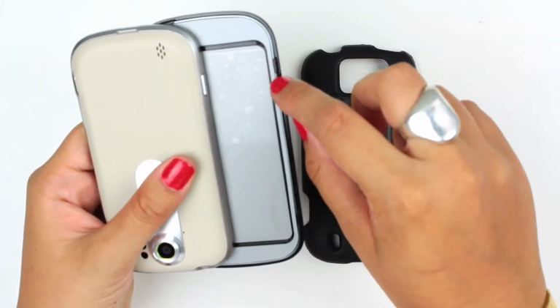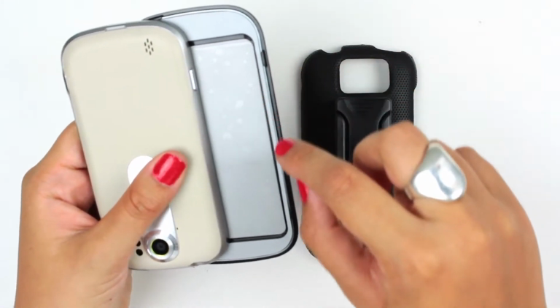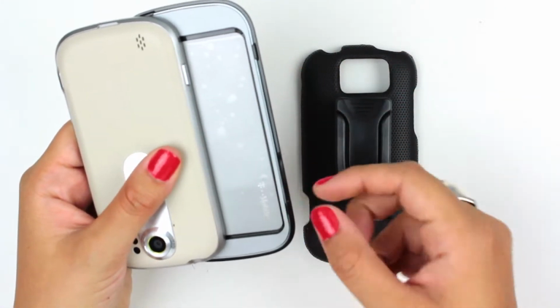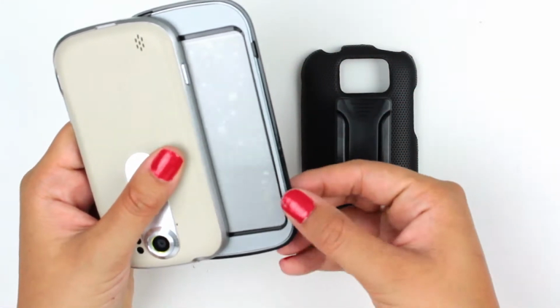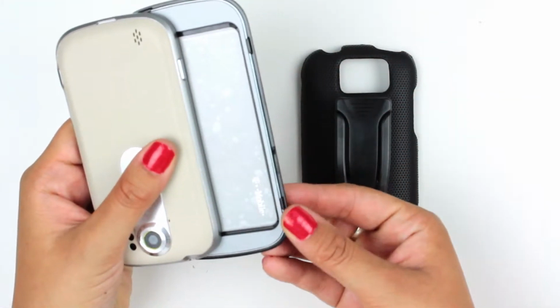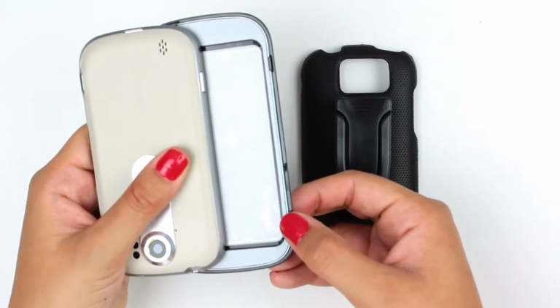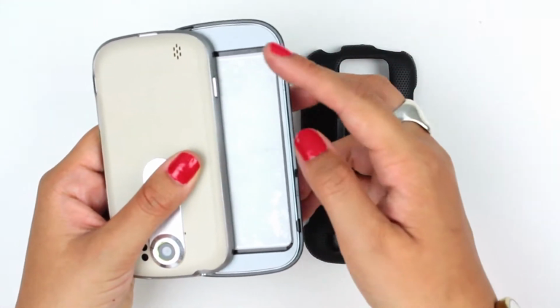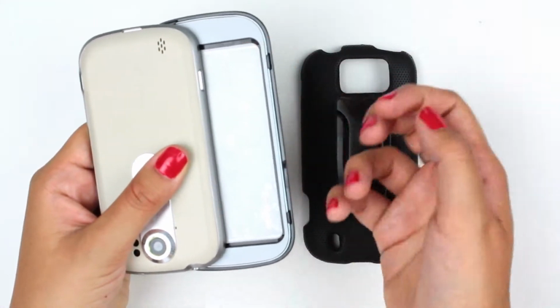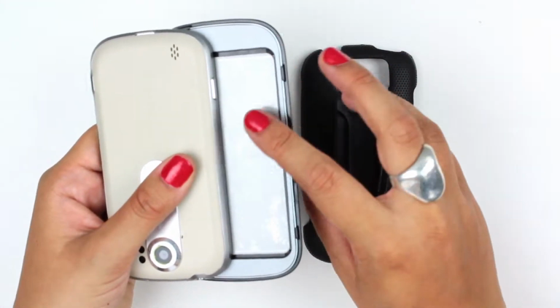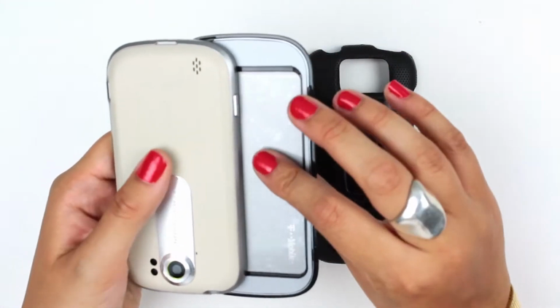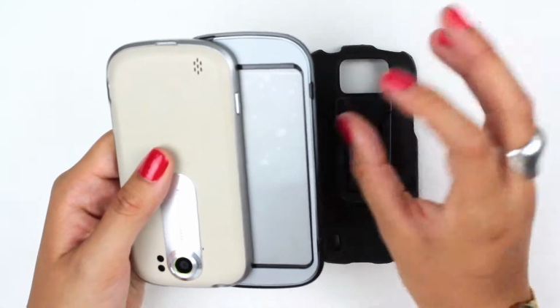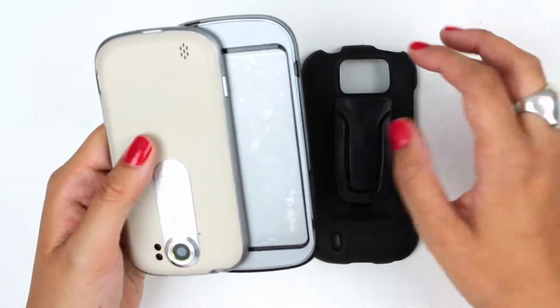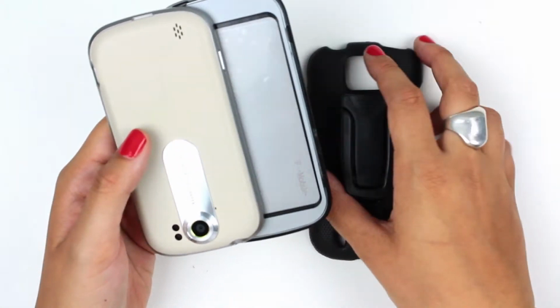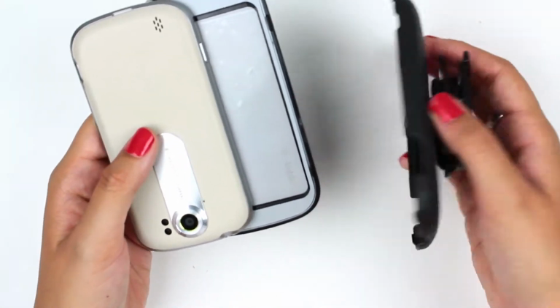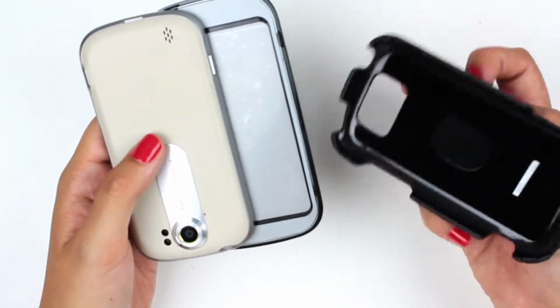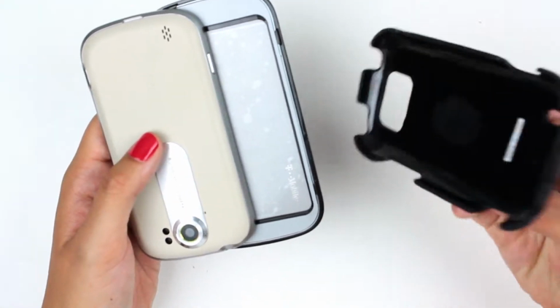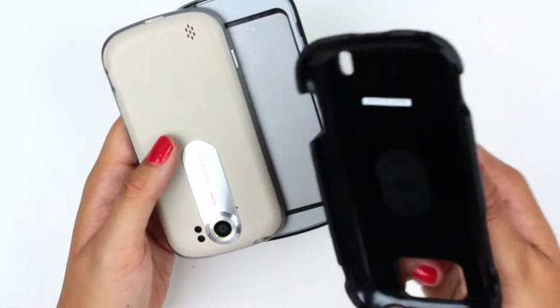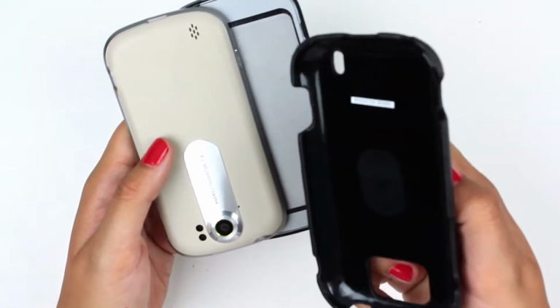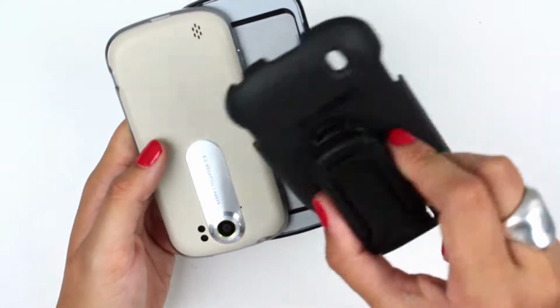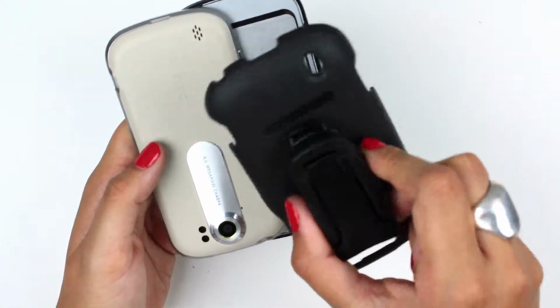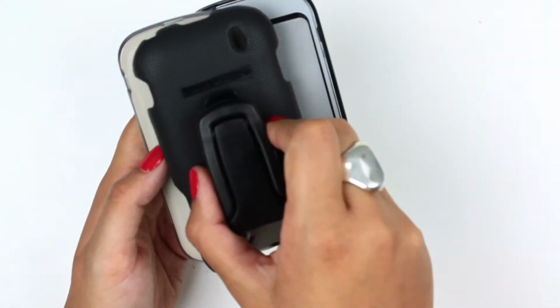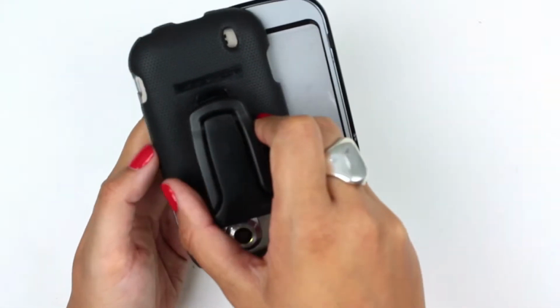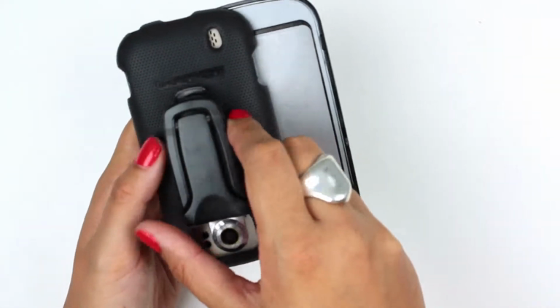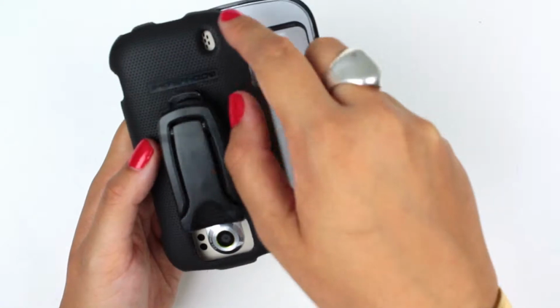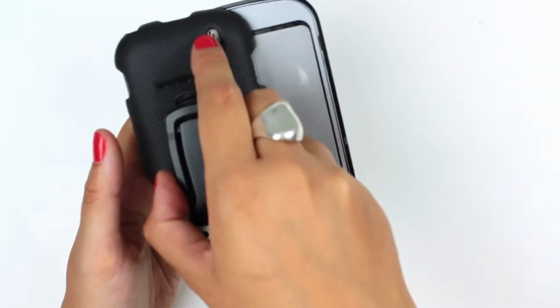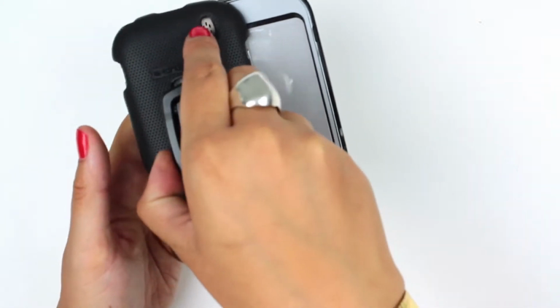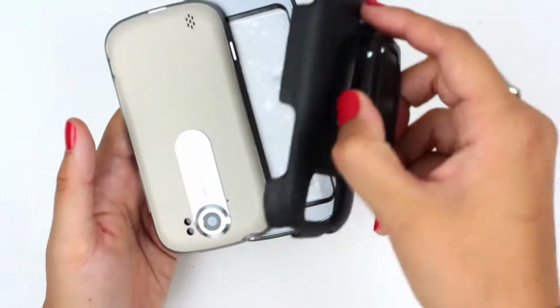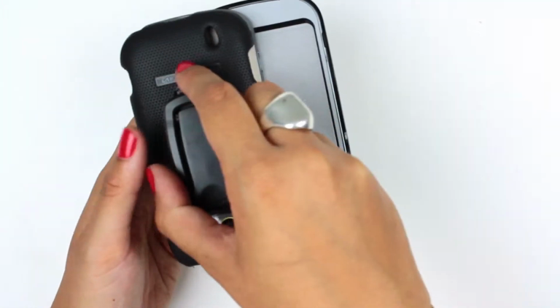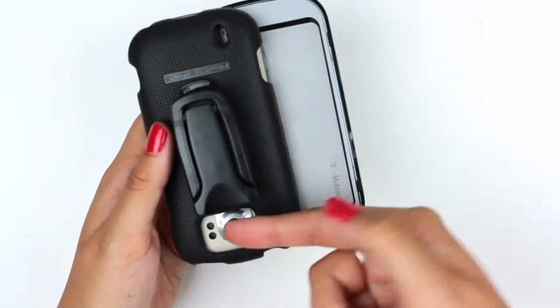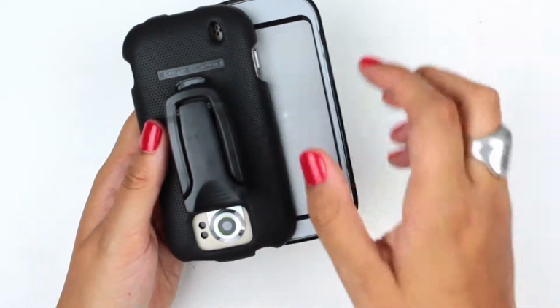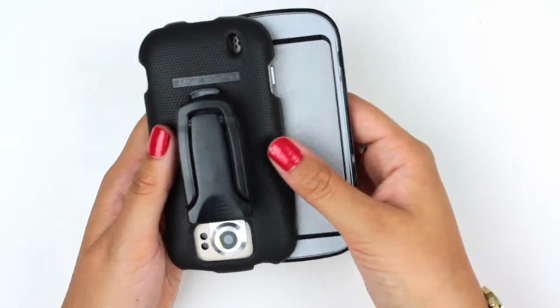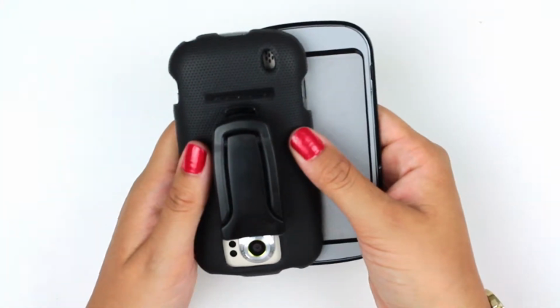You'll see these notches that hold it right onto the top there. Then the back — same kind of thing. You line it up, you have this hole here for the speaker and this one here for the camera.